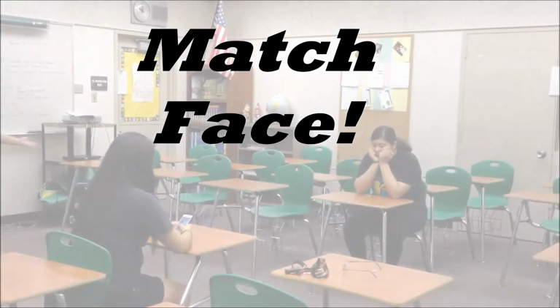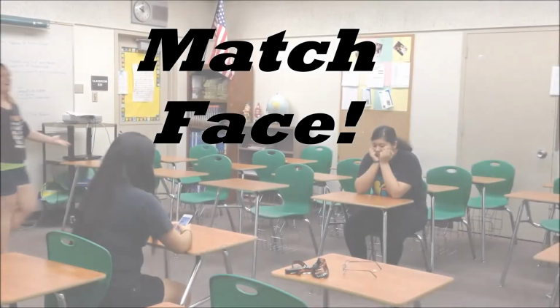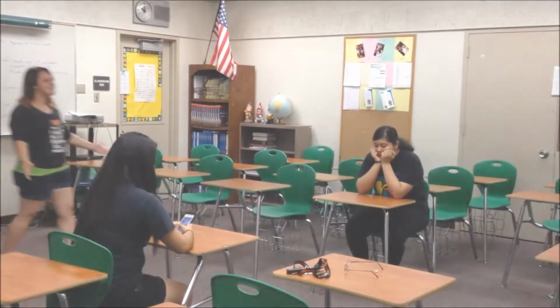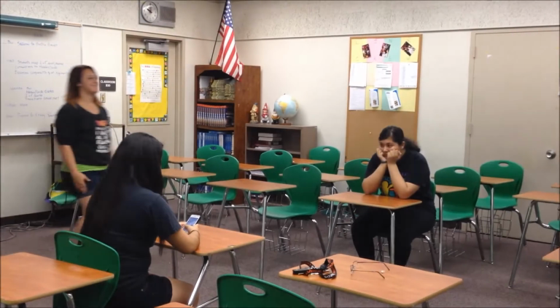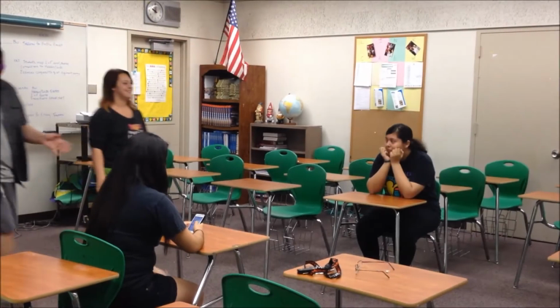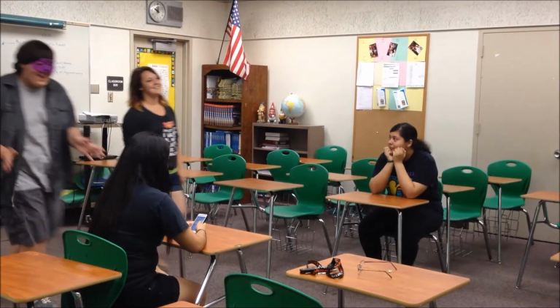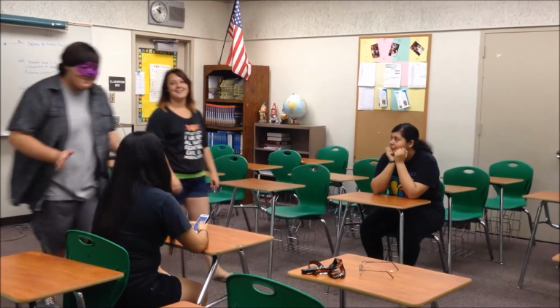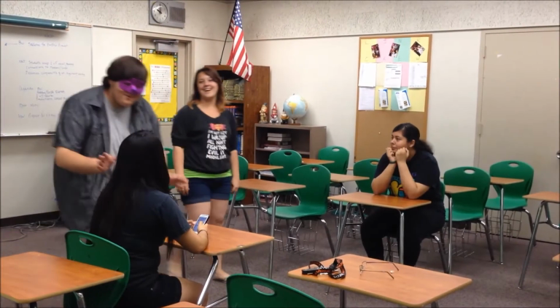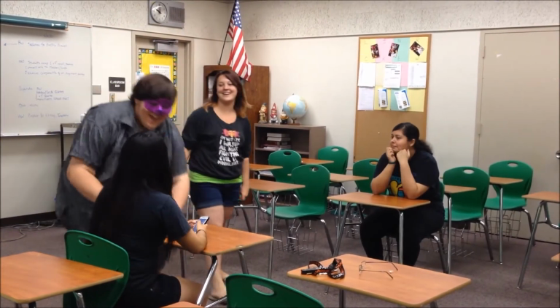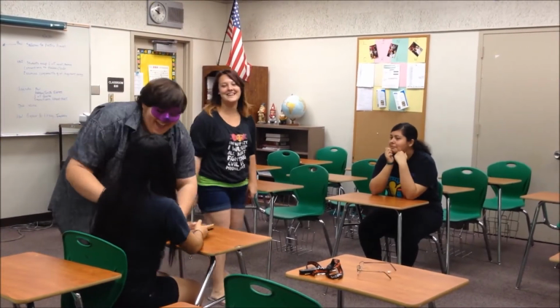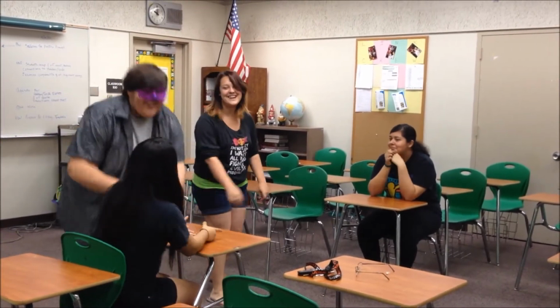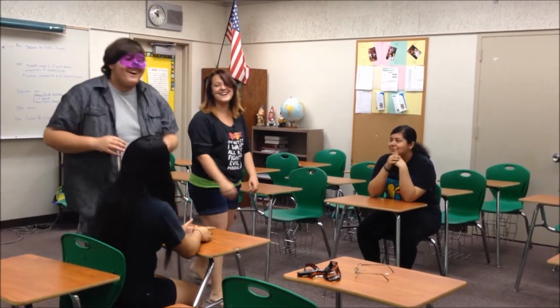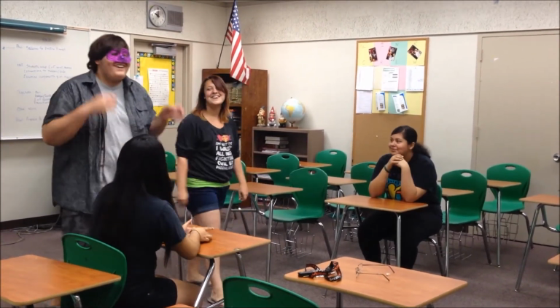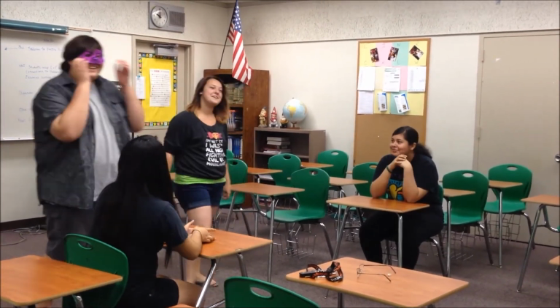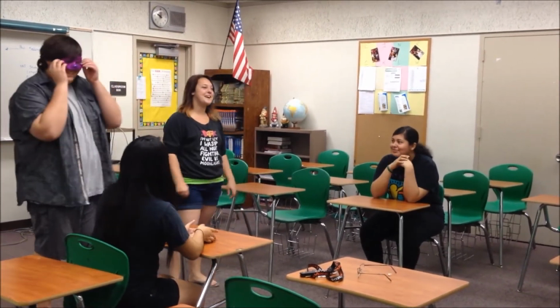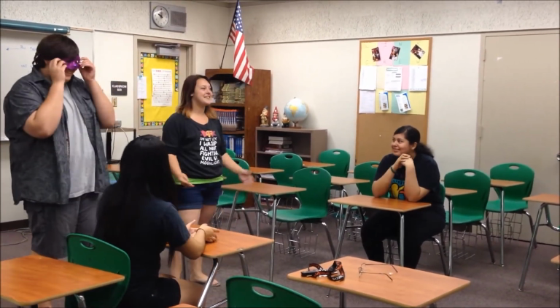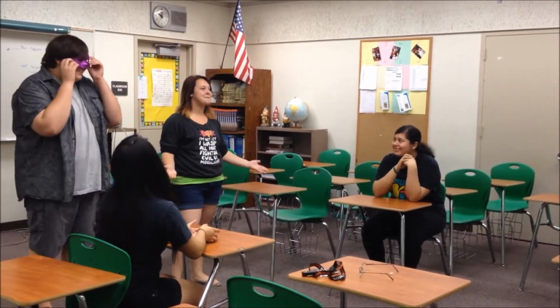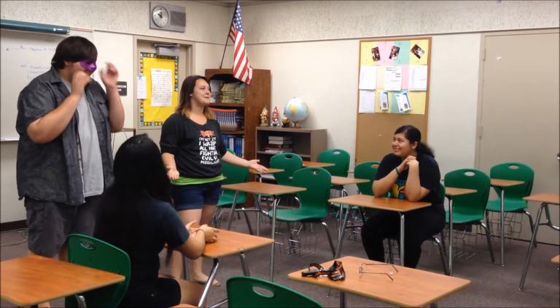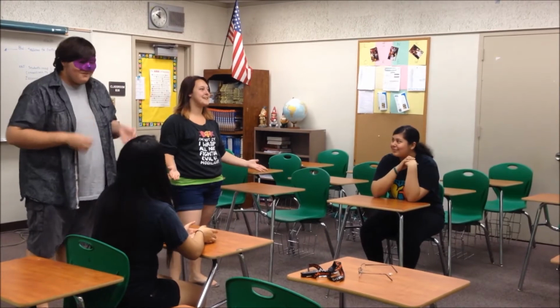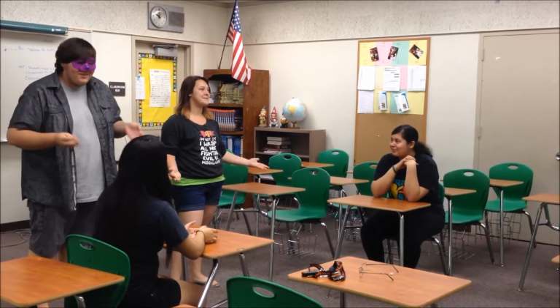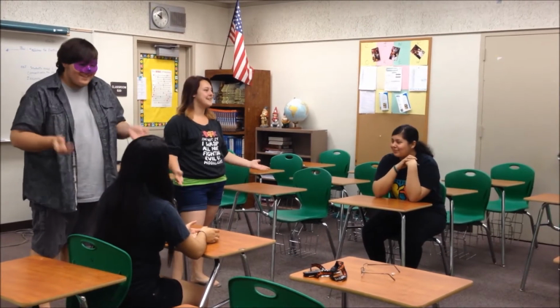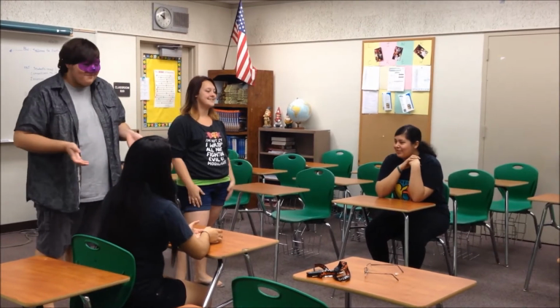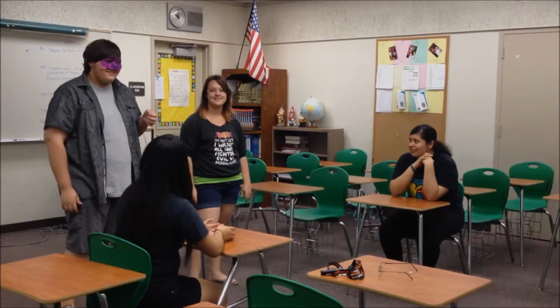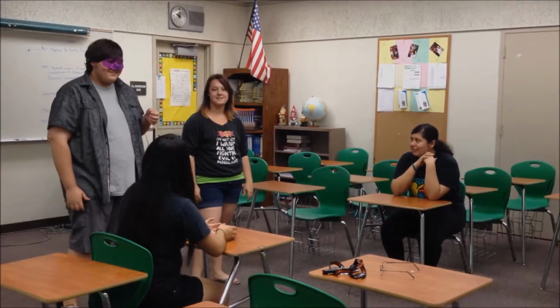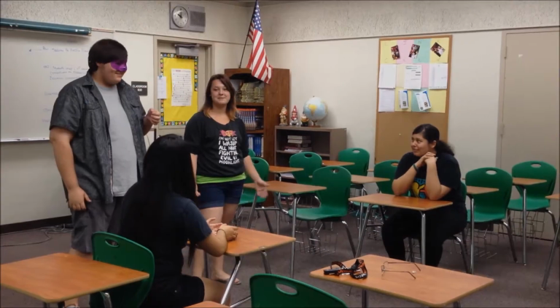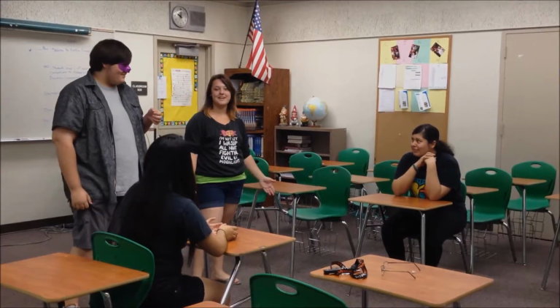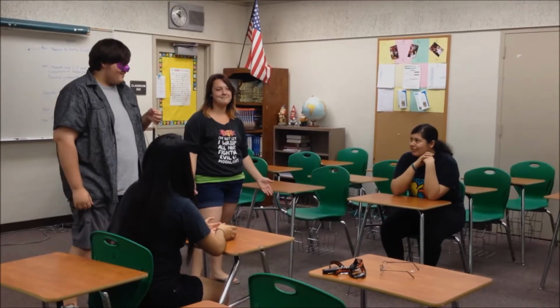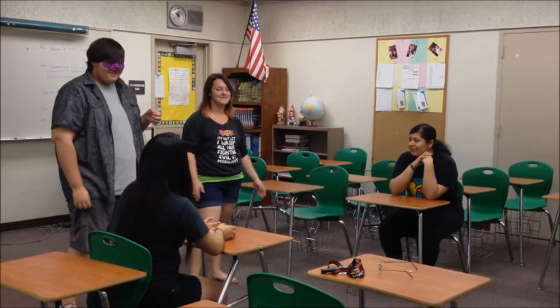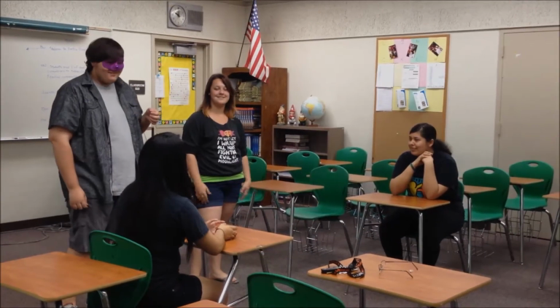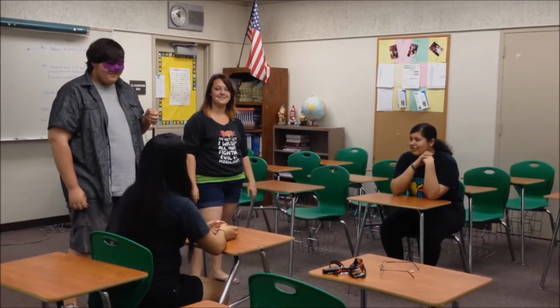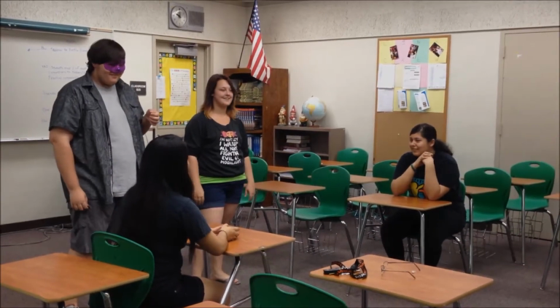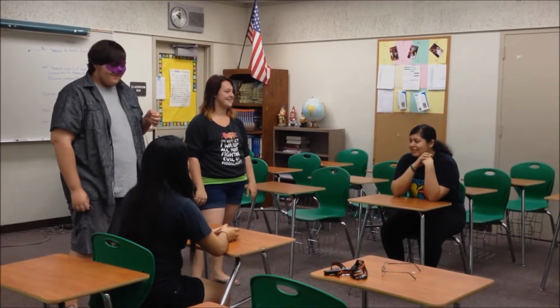Hey guys! We have a game to play with you. Do you want to play a game? What kind of game?